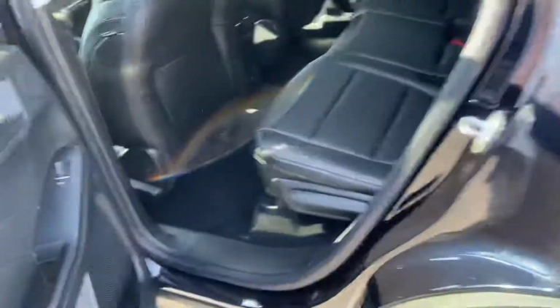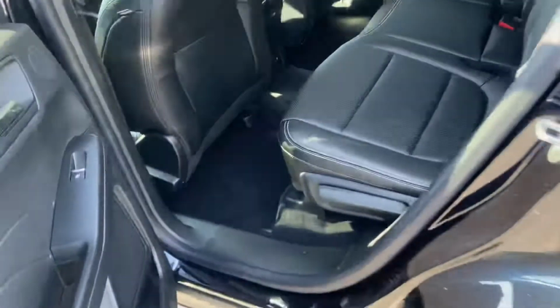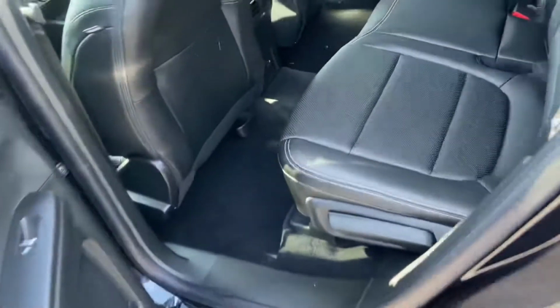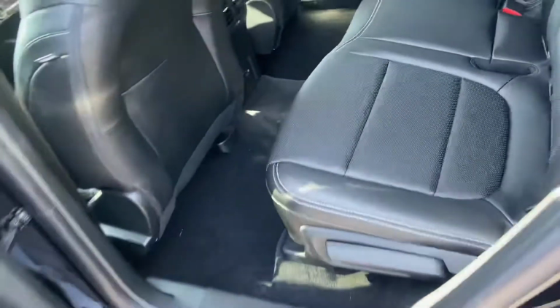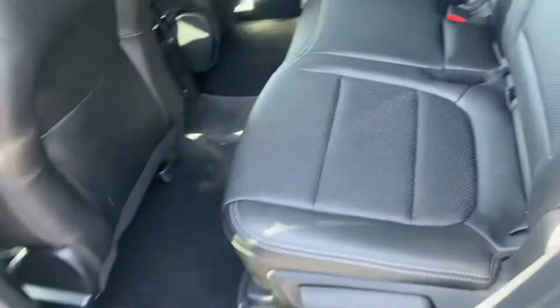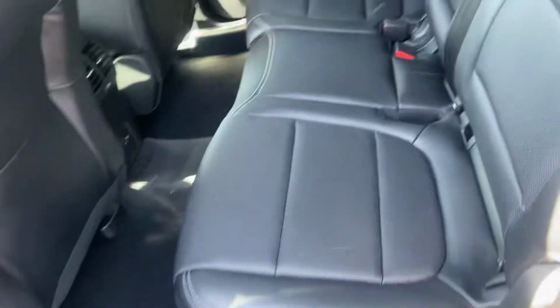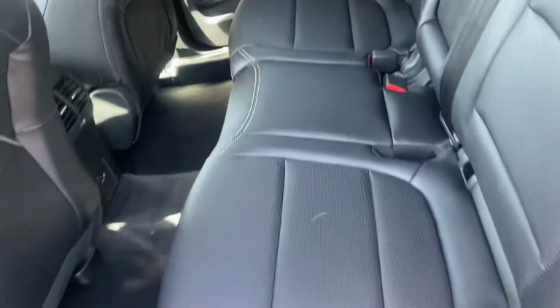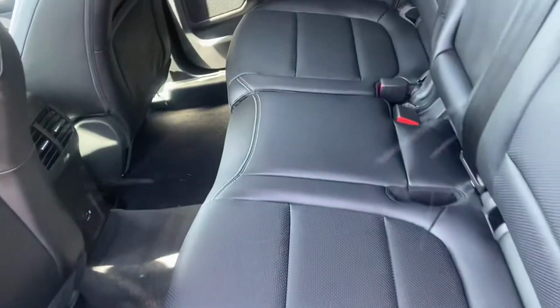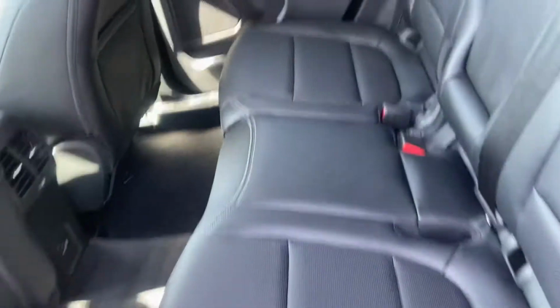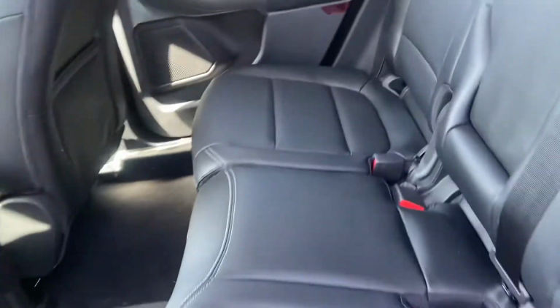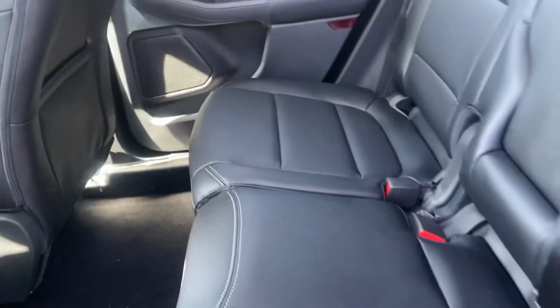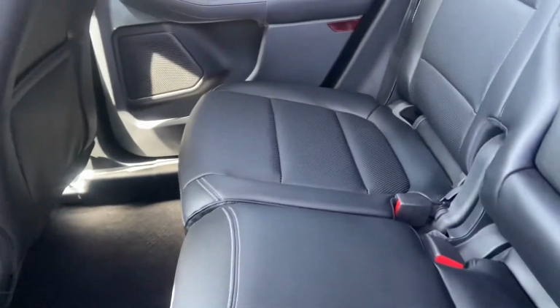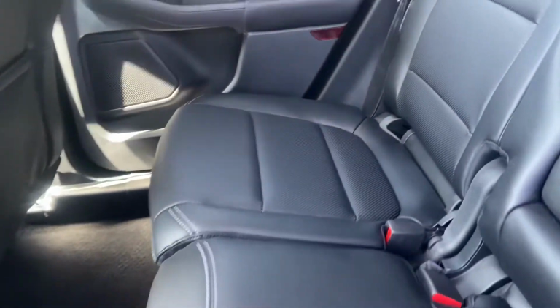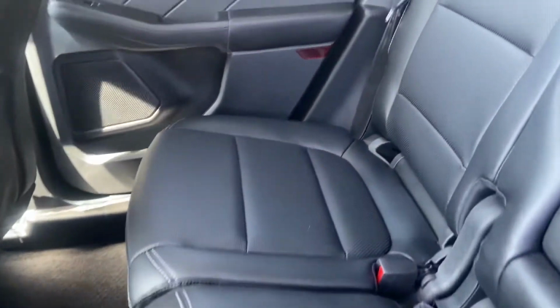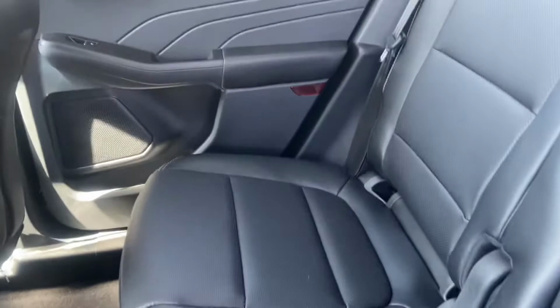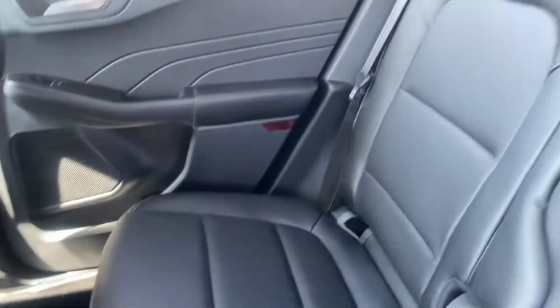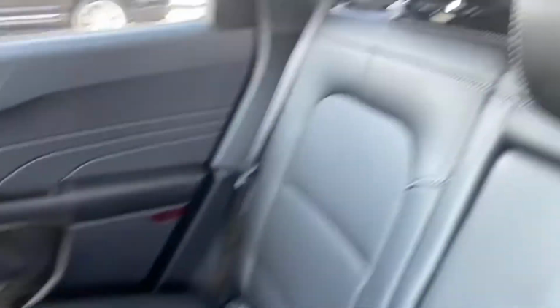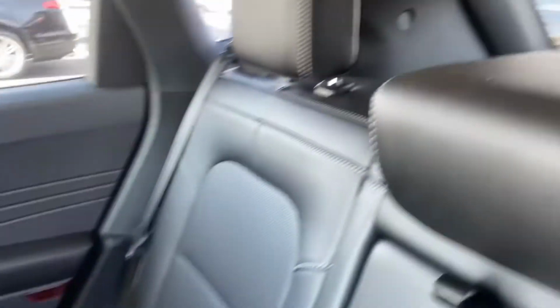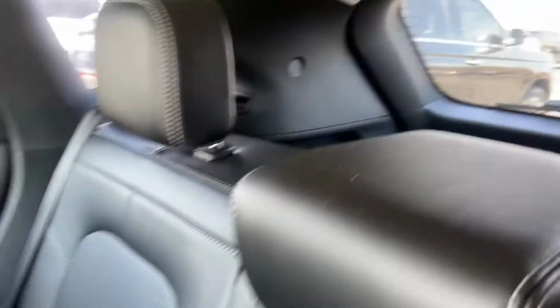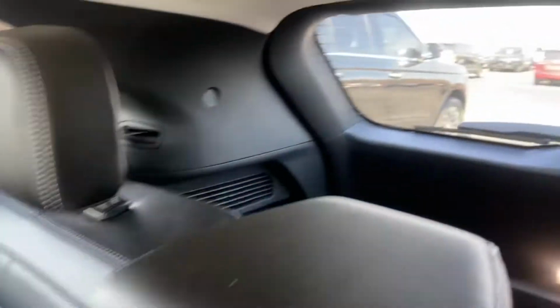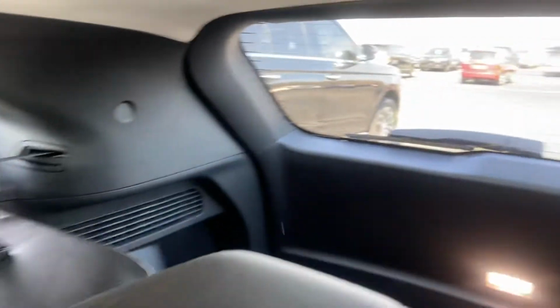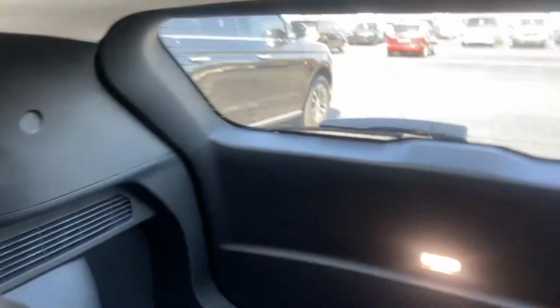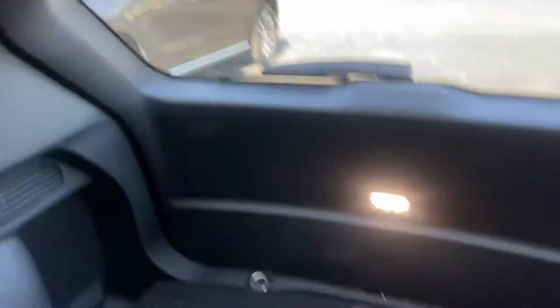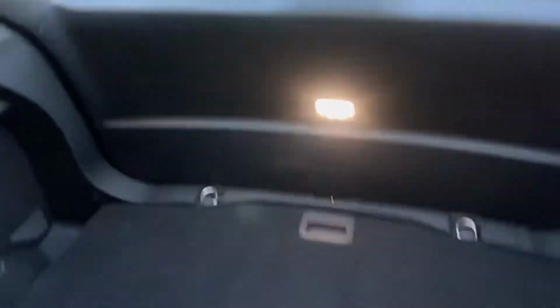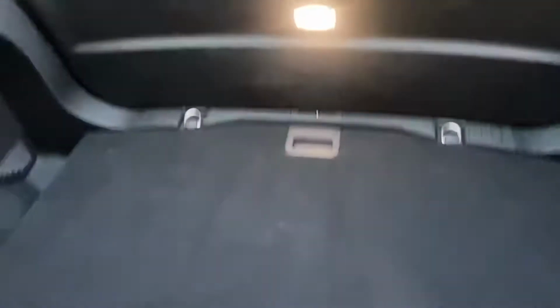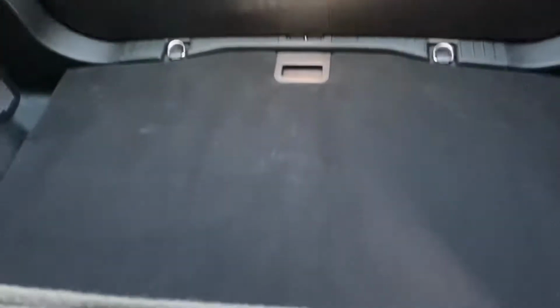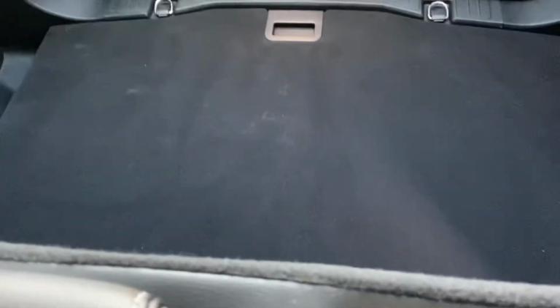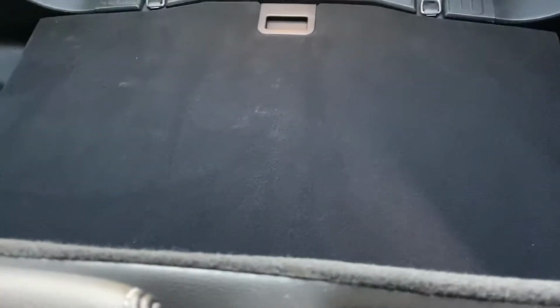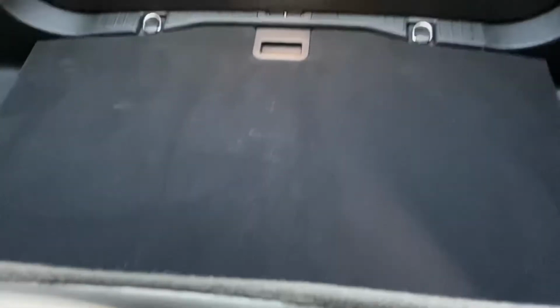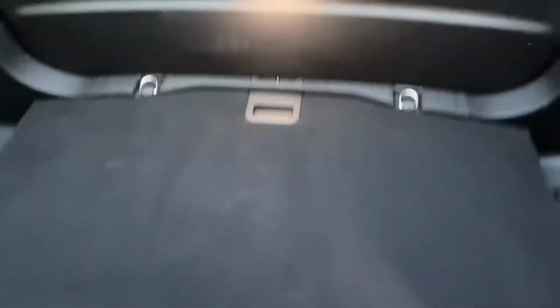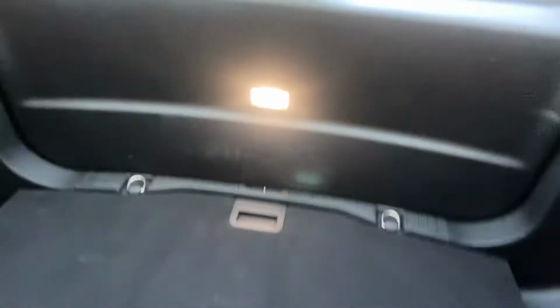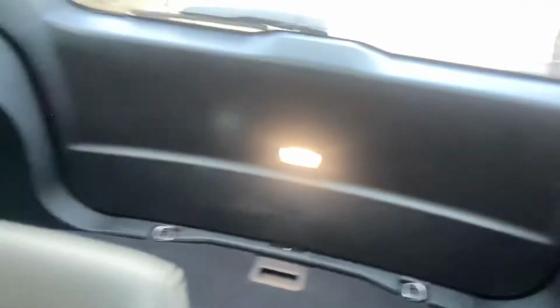Of course here is your second row, and of course your storage in the back.